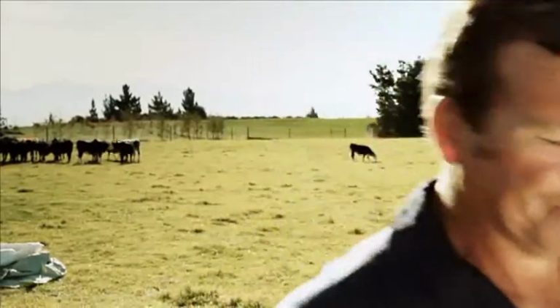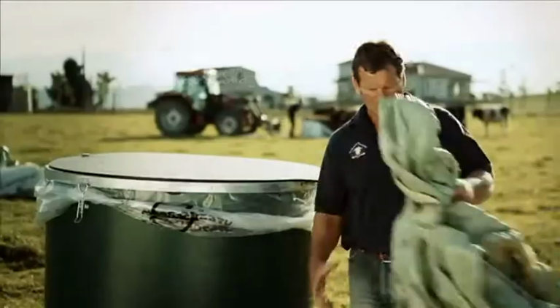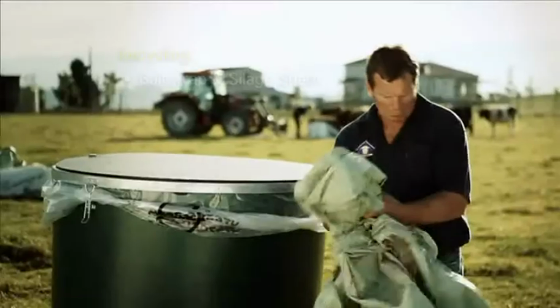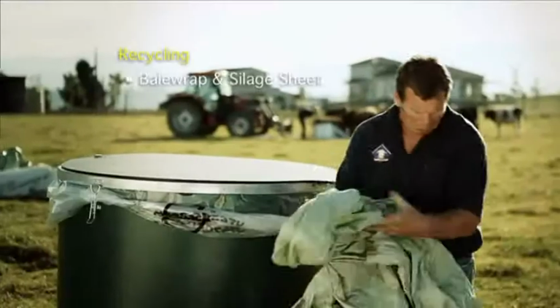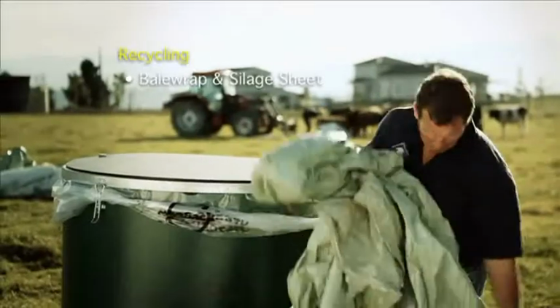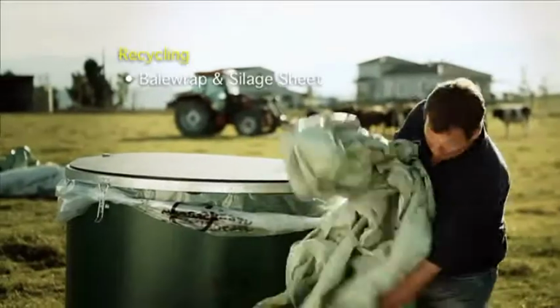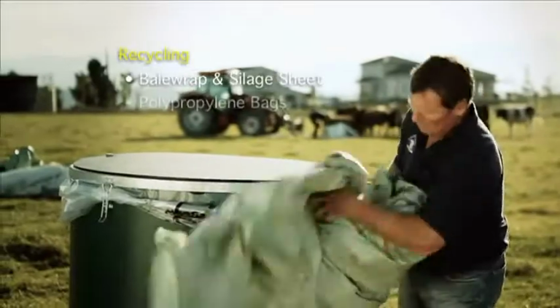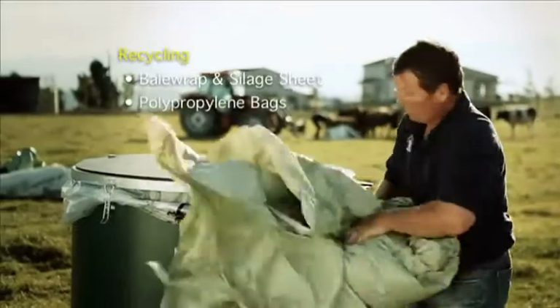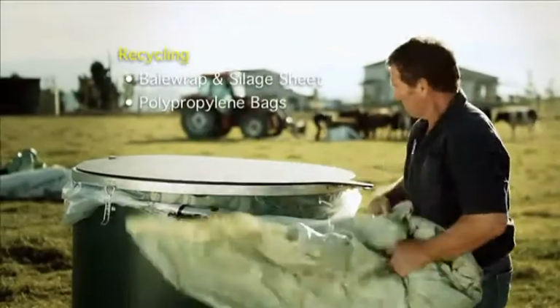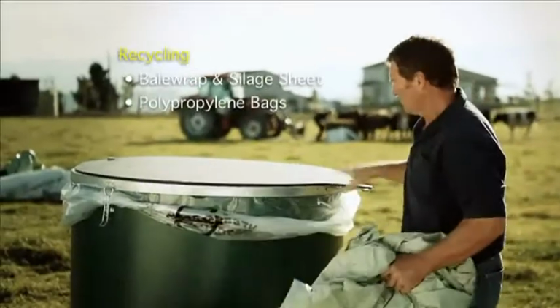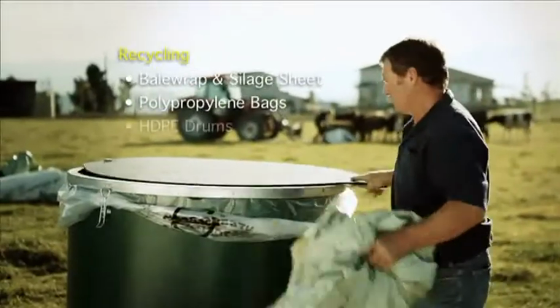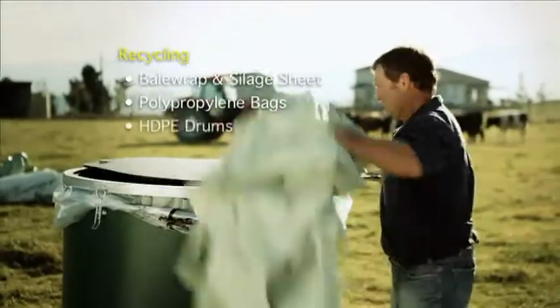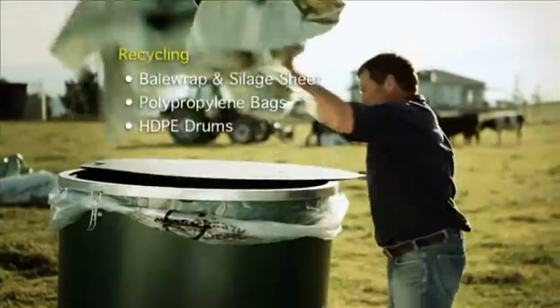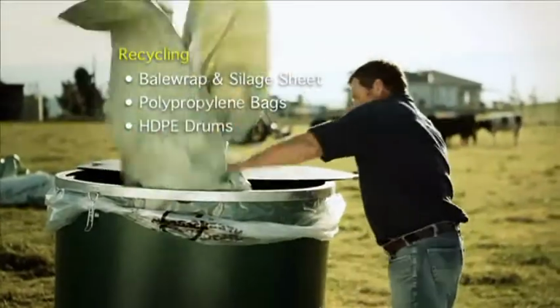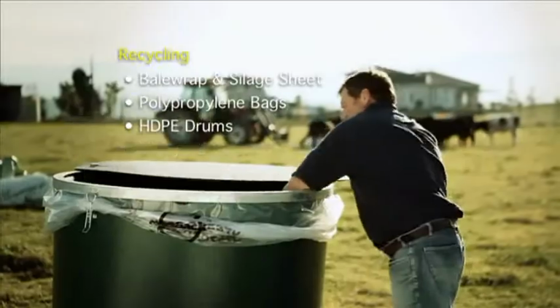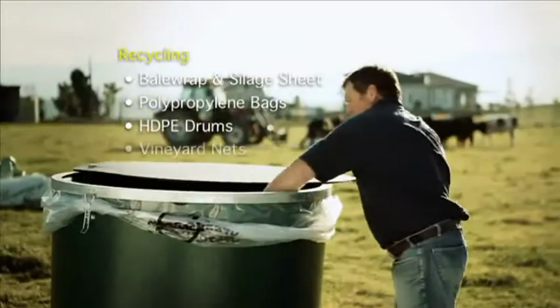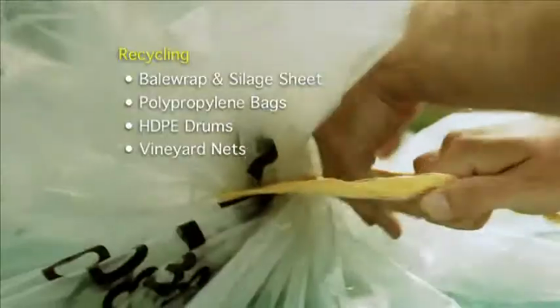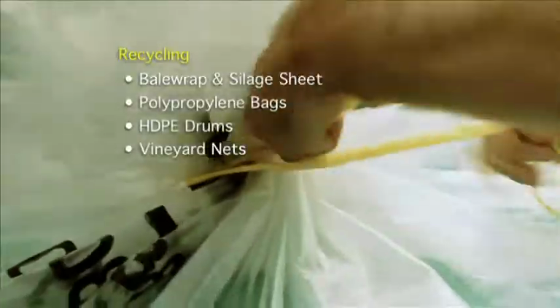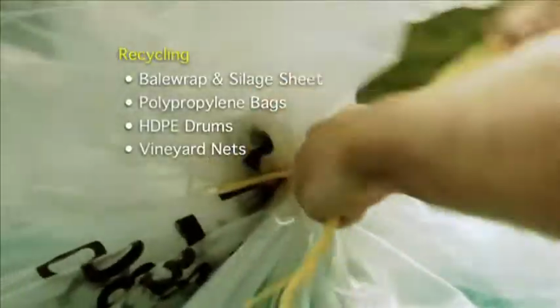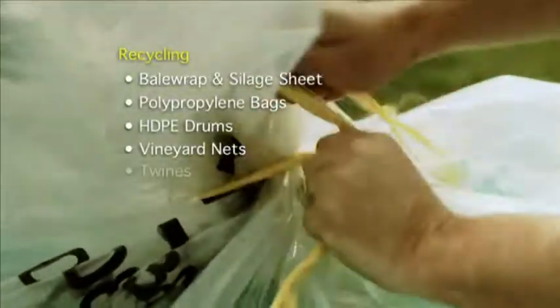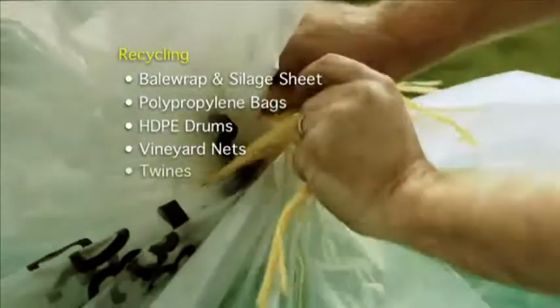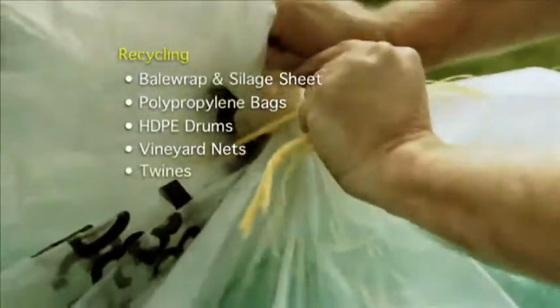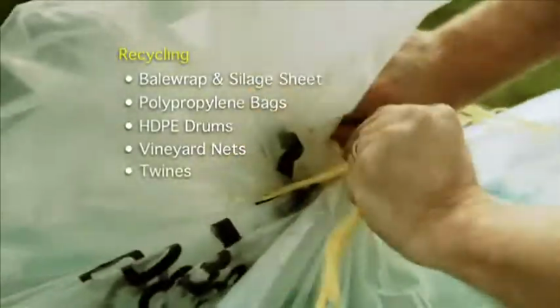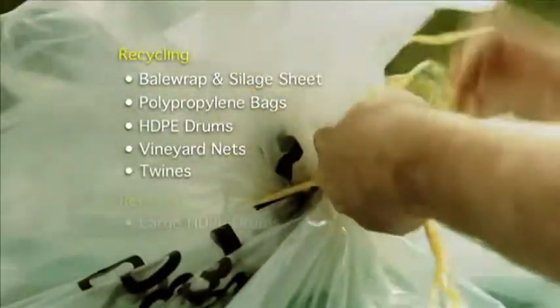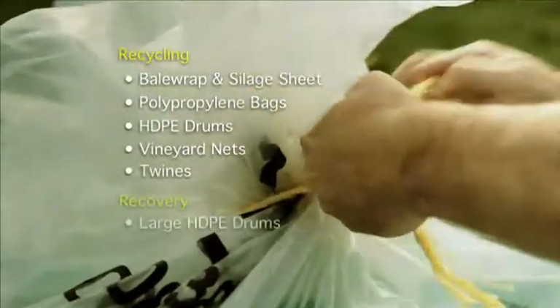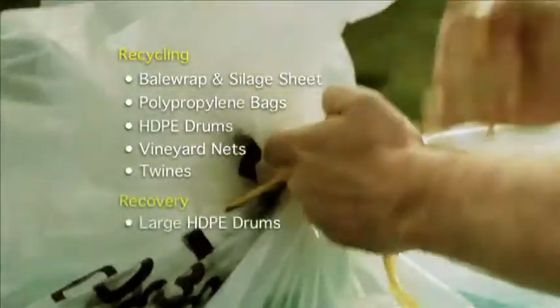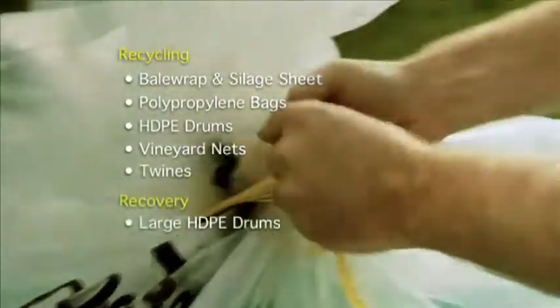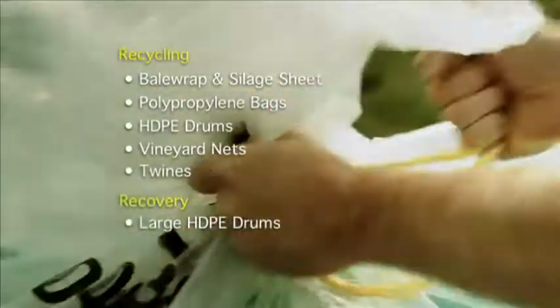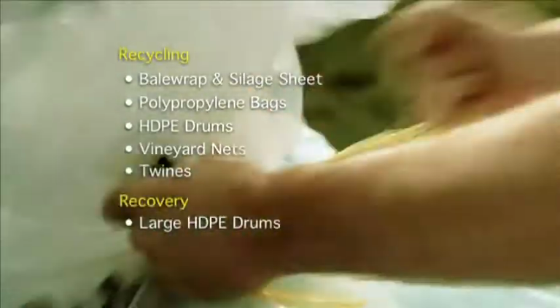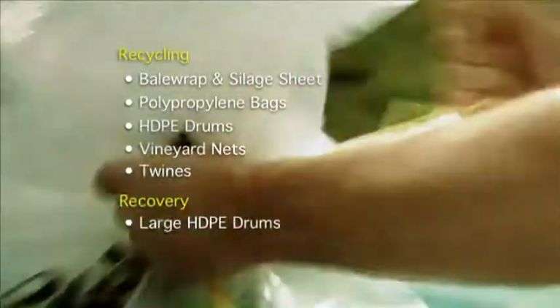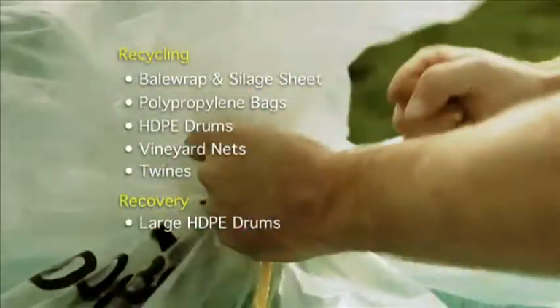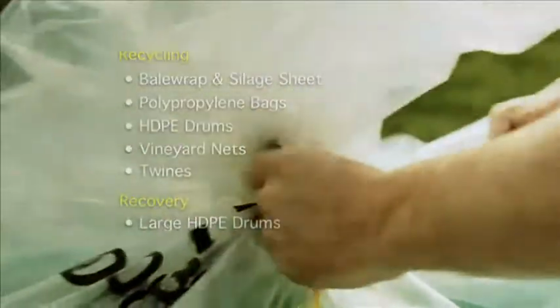Now there's PlasBag. It's a great system. All you do is fold up the used wrap, chuck it in the bag, close the lid. When it's full, tie it and tag it.